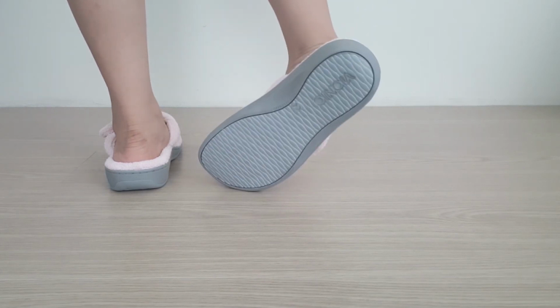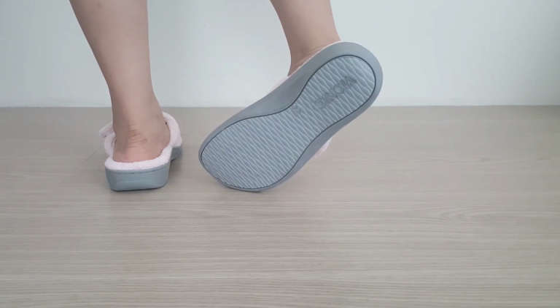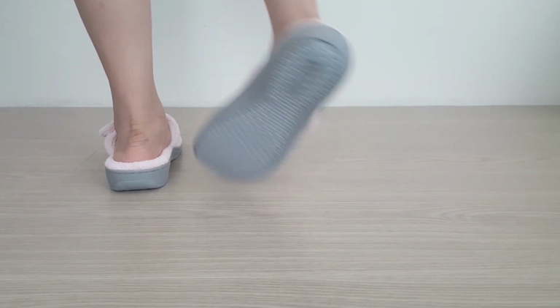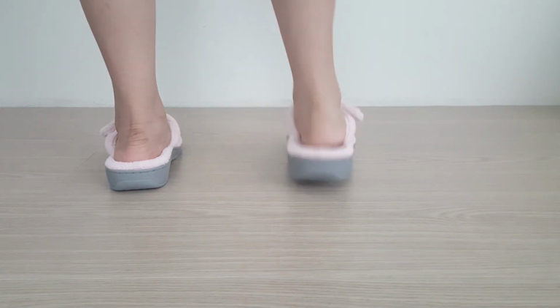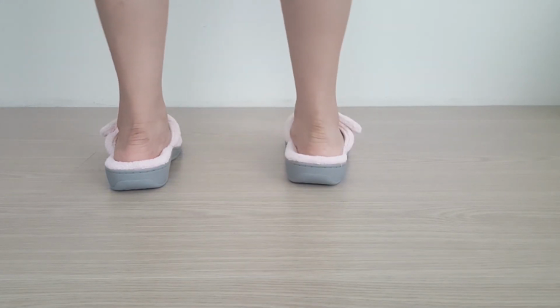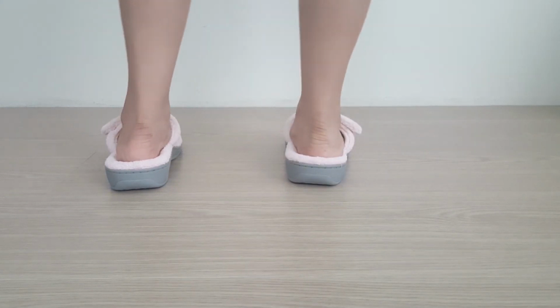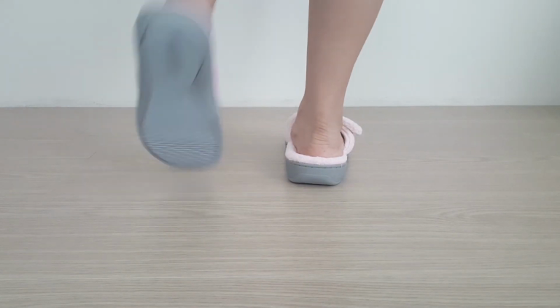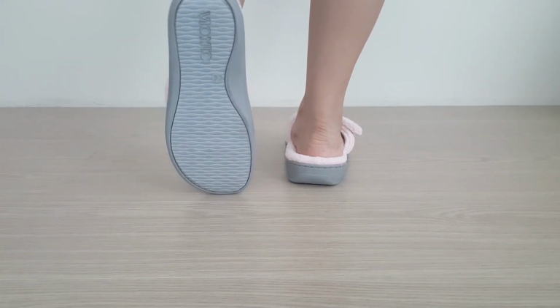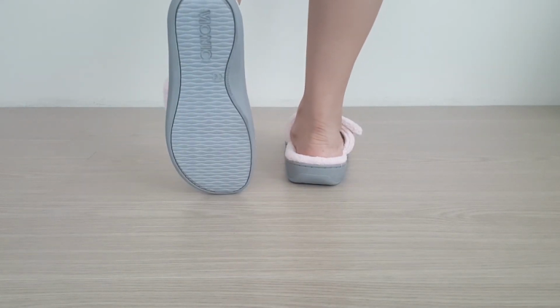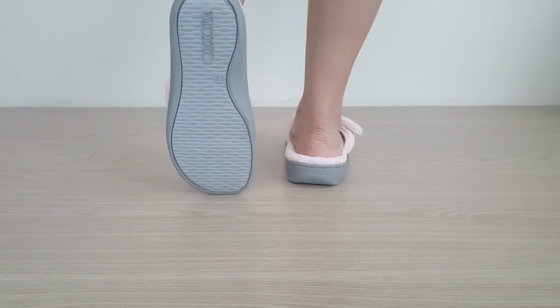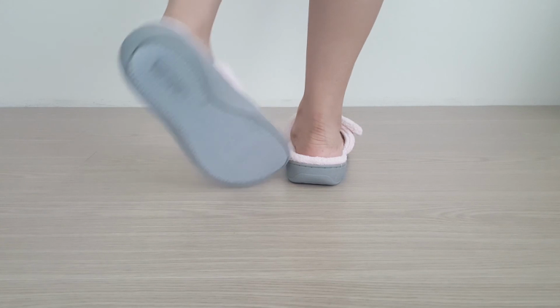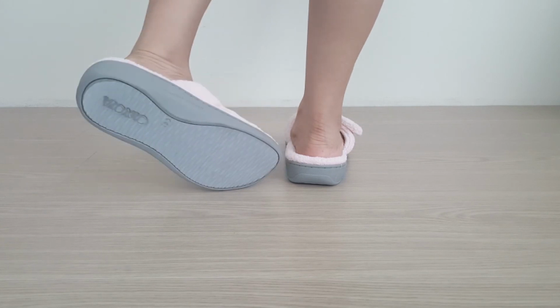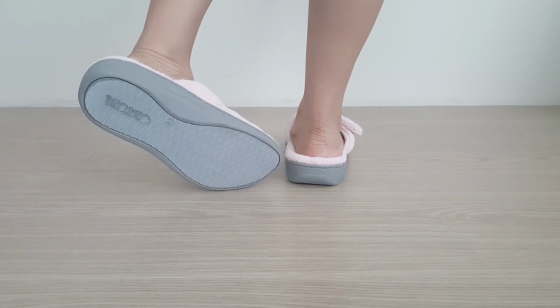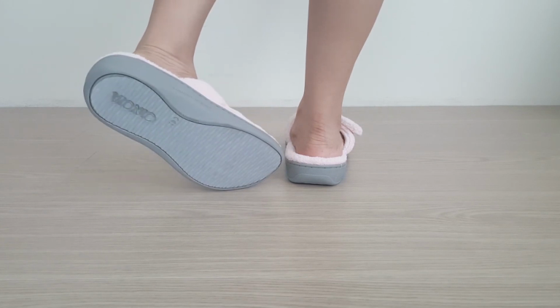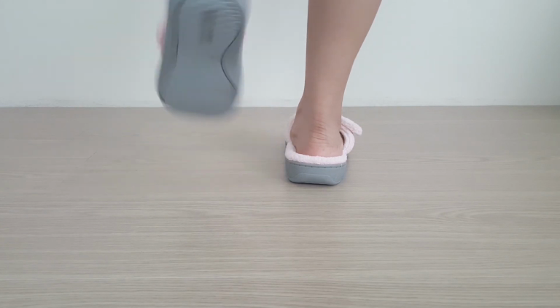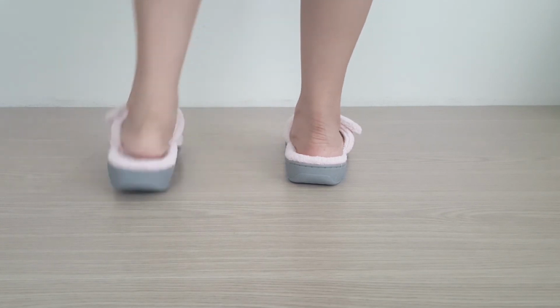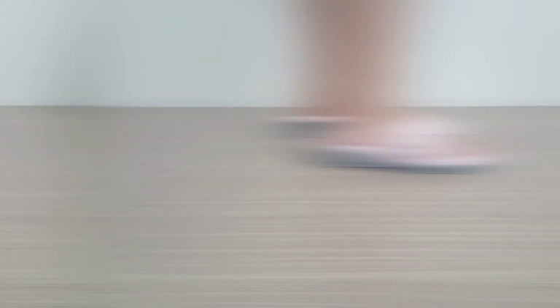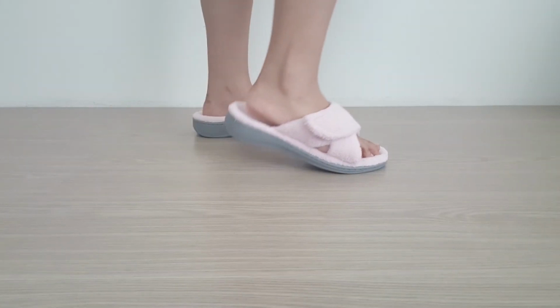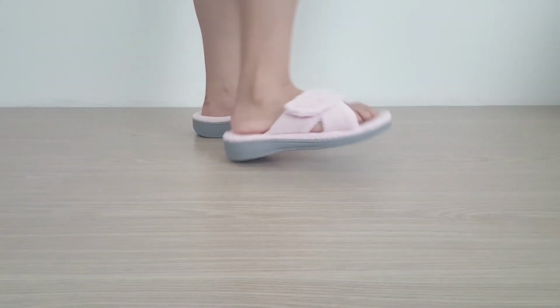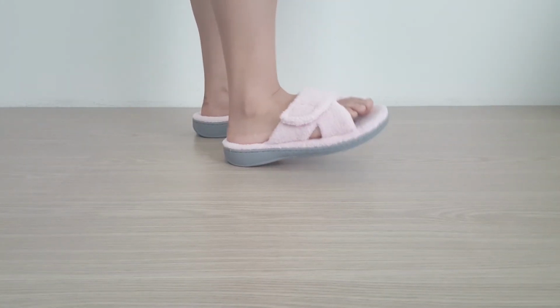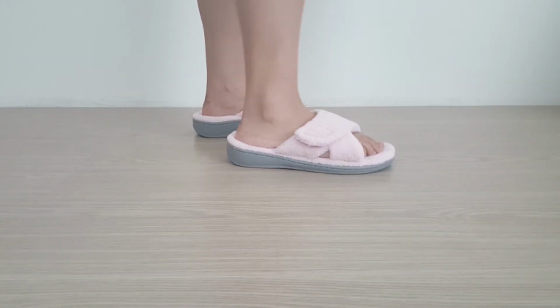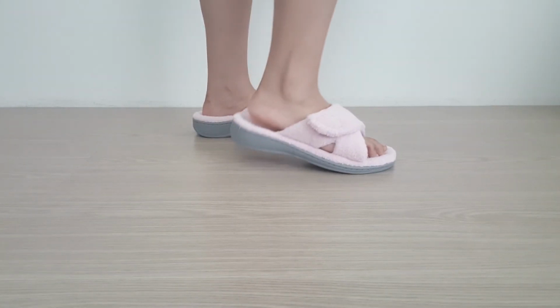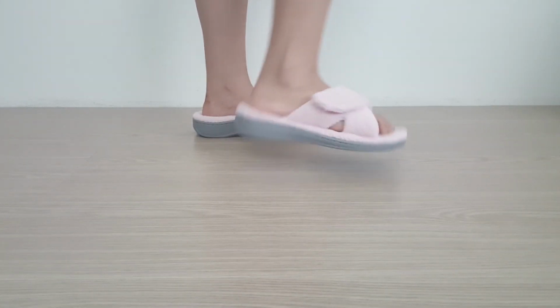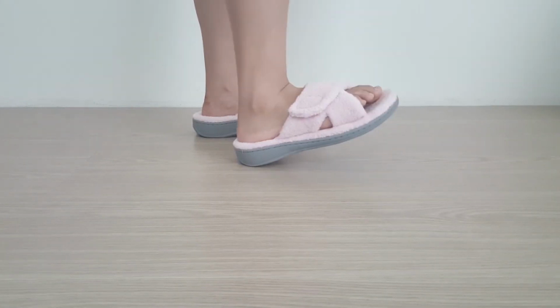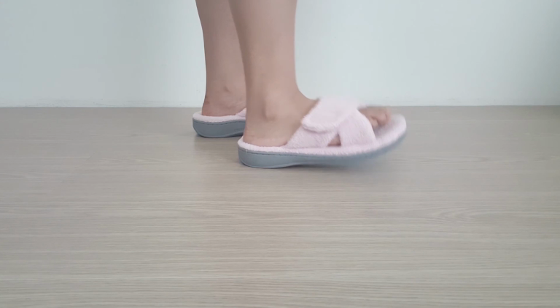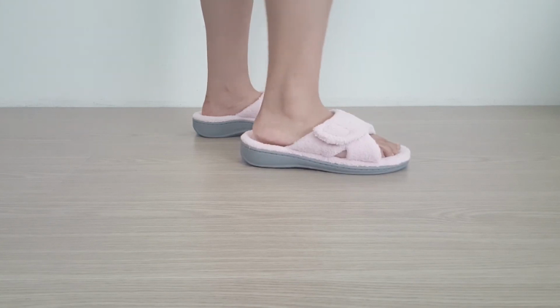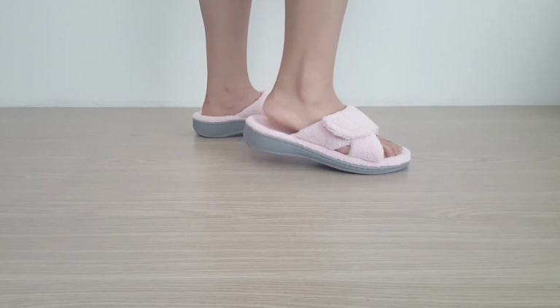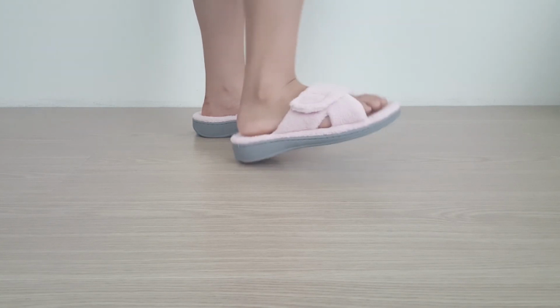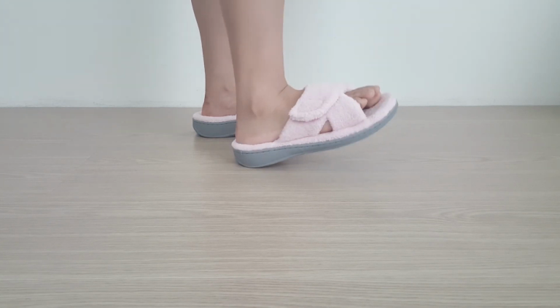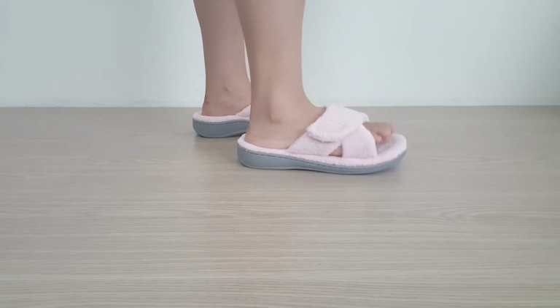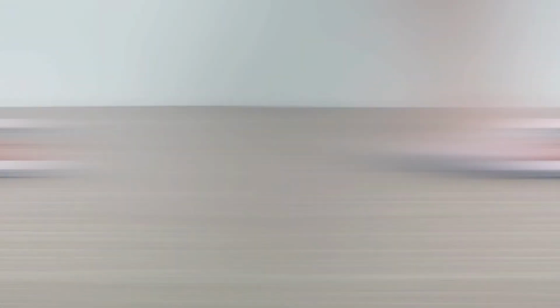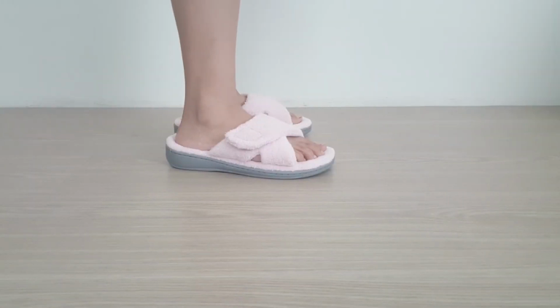Overall, the Vionic Indulge Relax gets great reviews online for those suffering from heel pain, which is partly why we've rated it as one of the best slippers for plantar fasciitis. For more picks and information on these and others like it, see our full review in the link below.